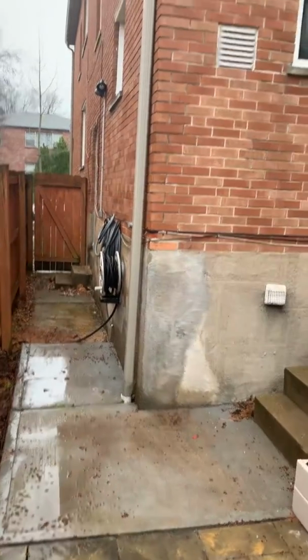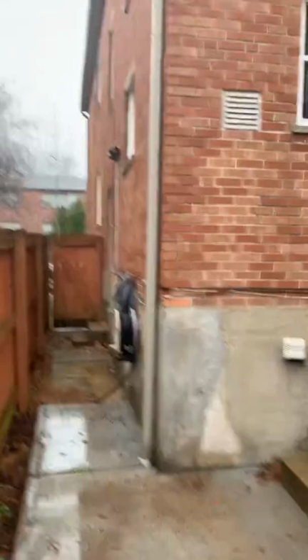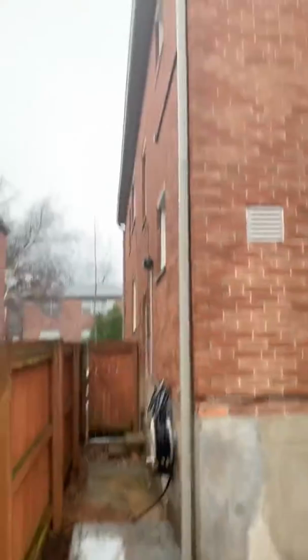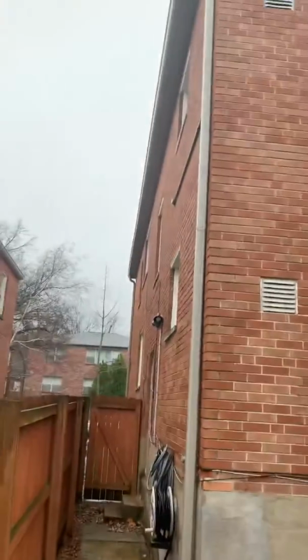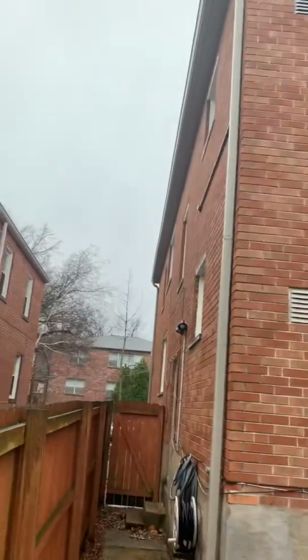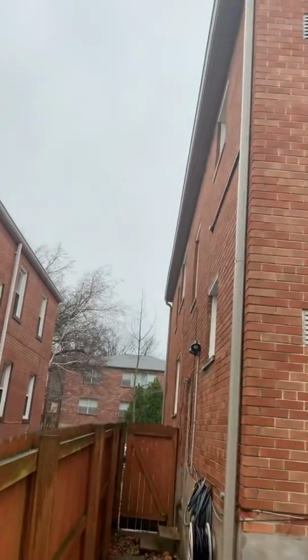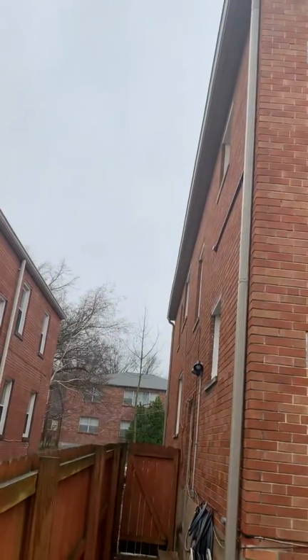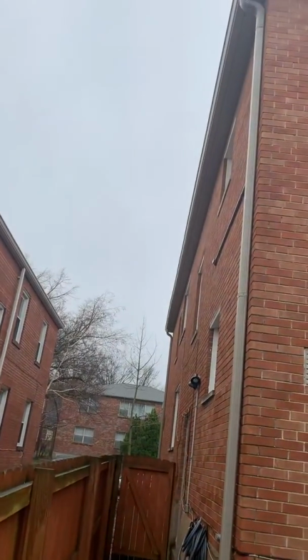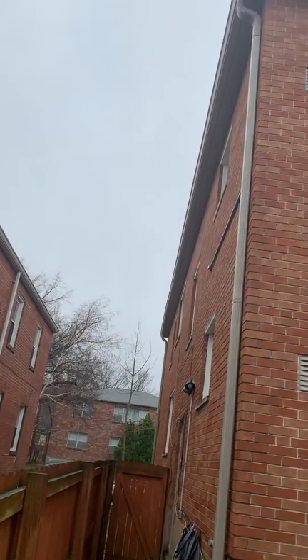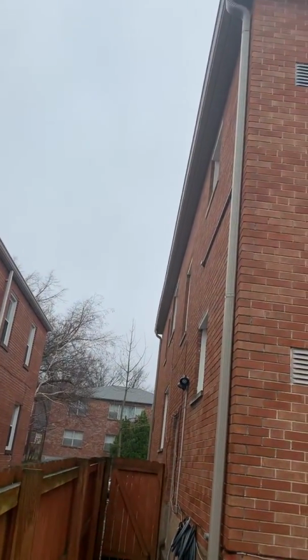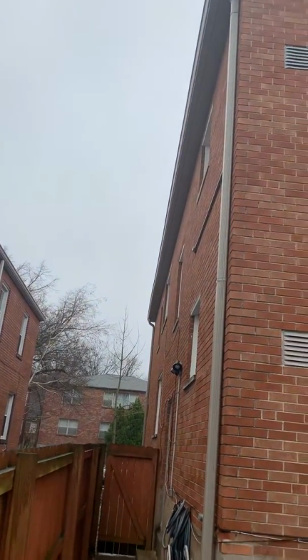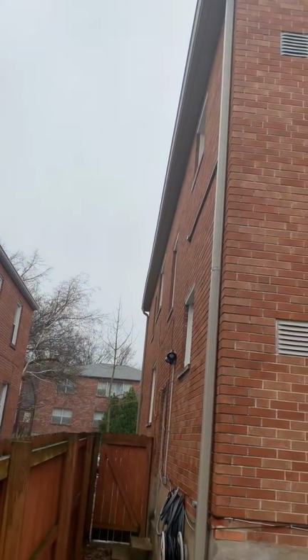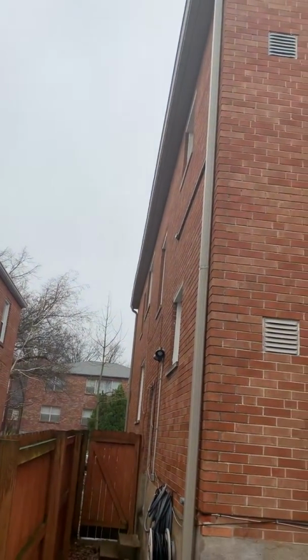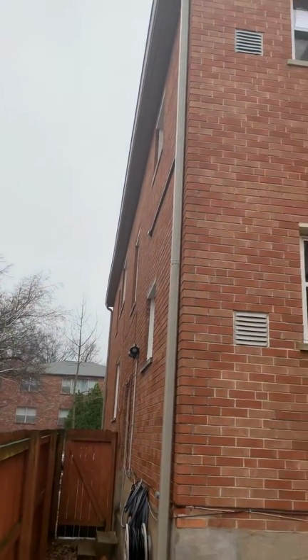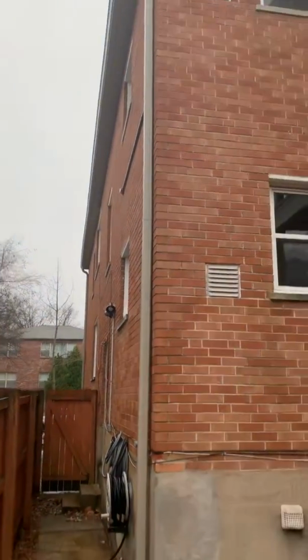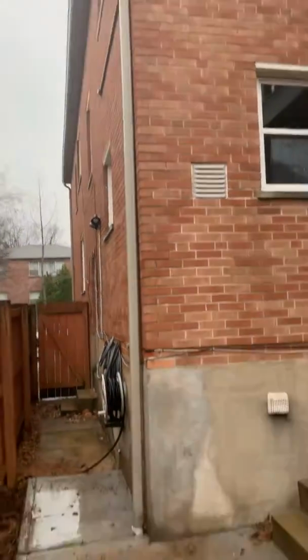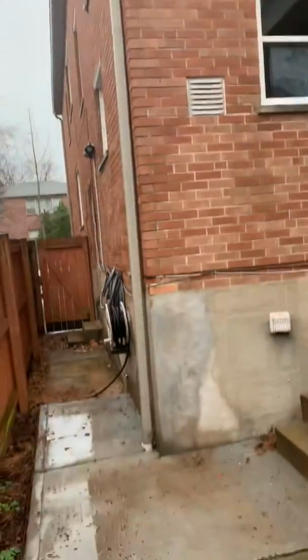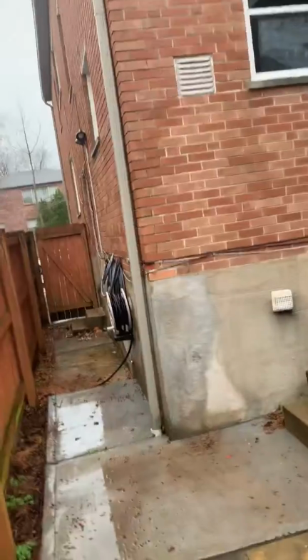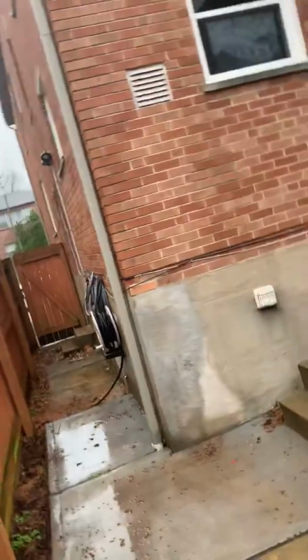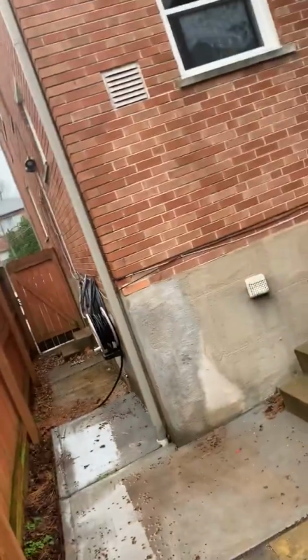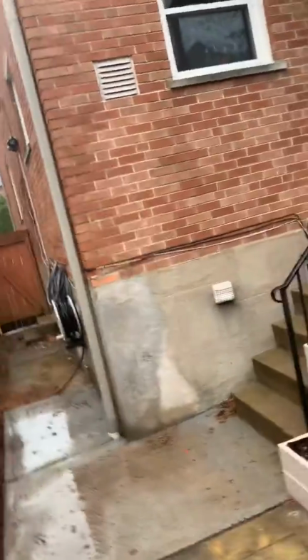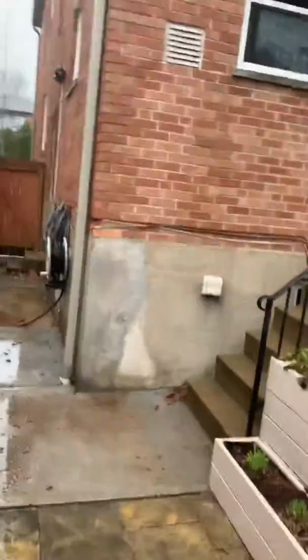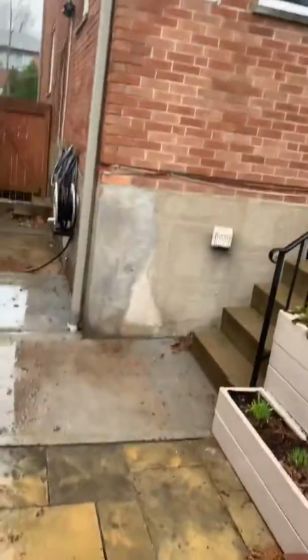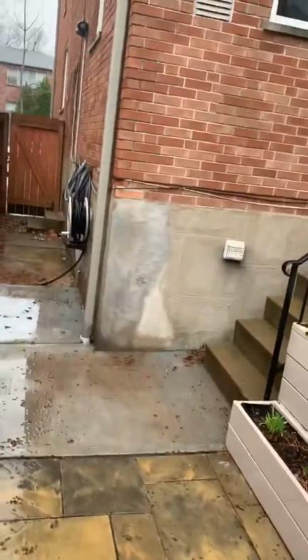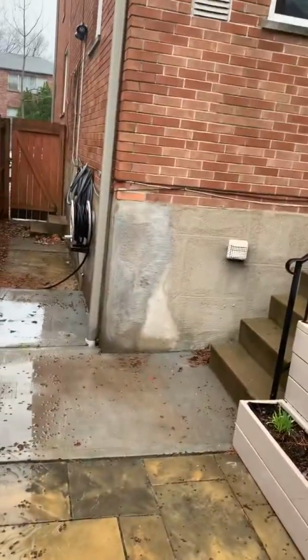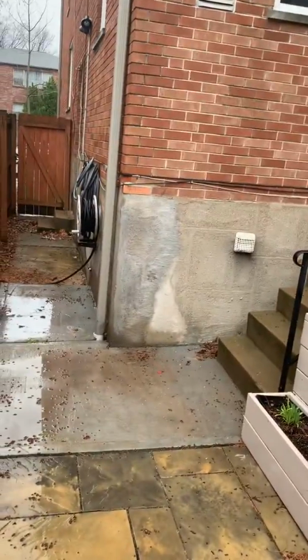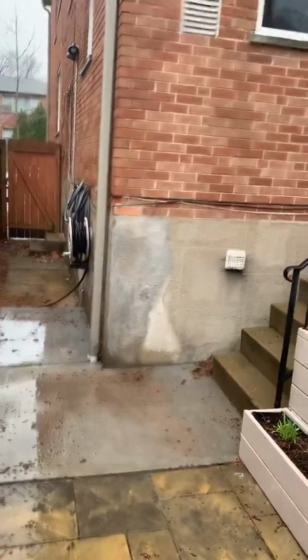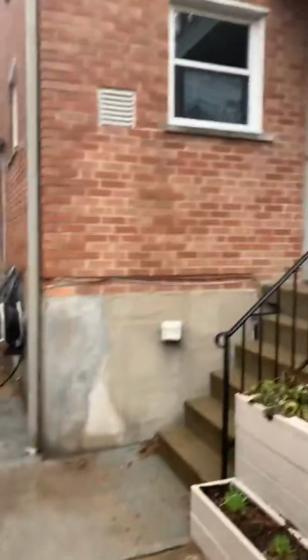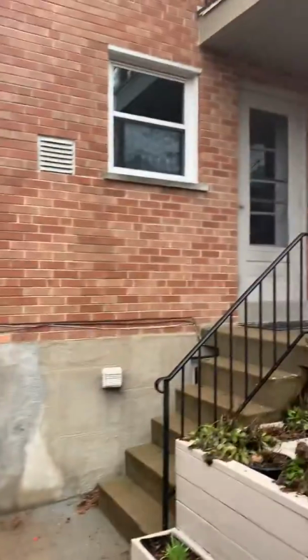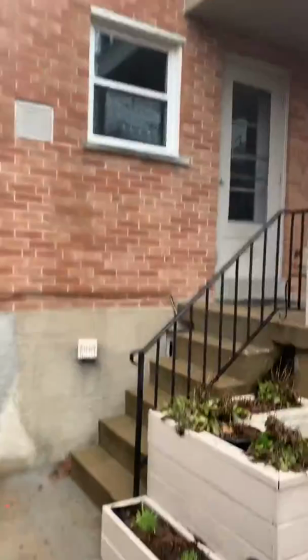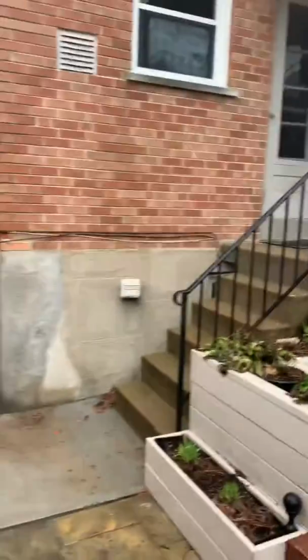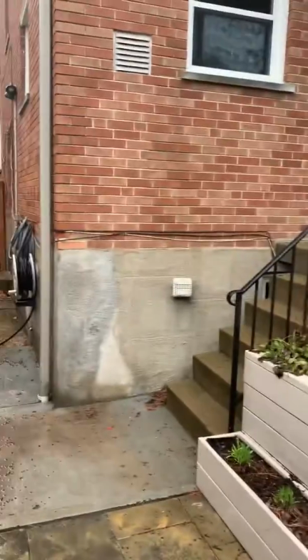There's the side of the home. I think we want to probably concentrate on the interior for drain and for line set.